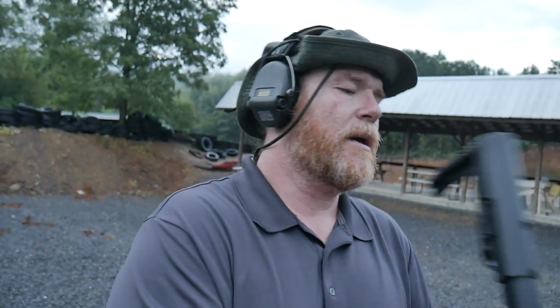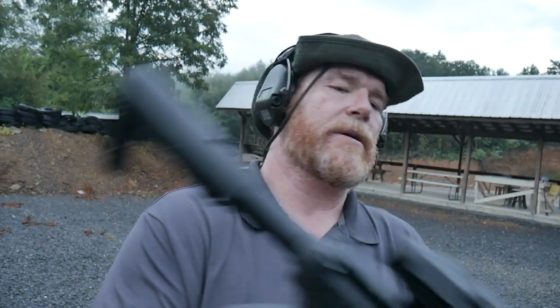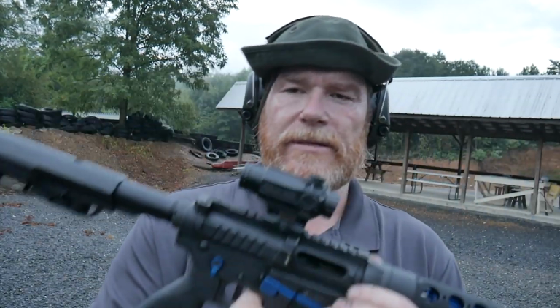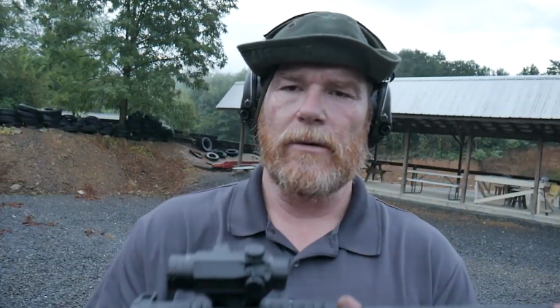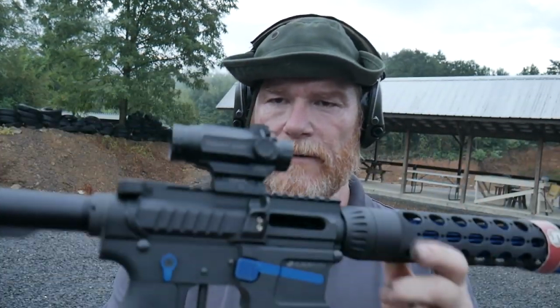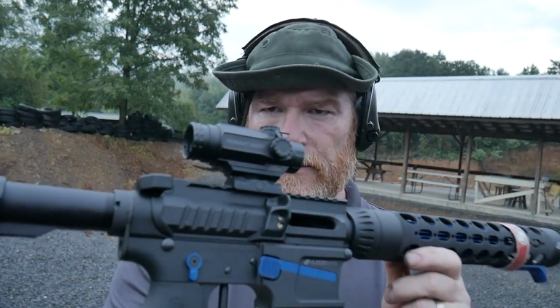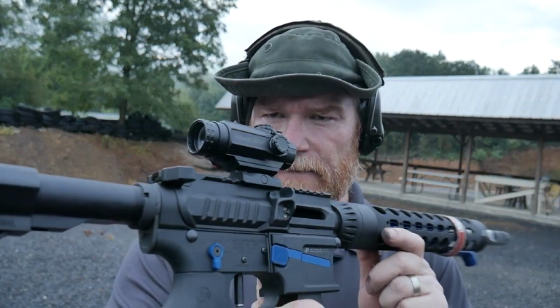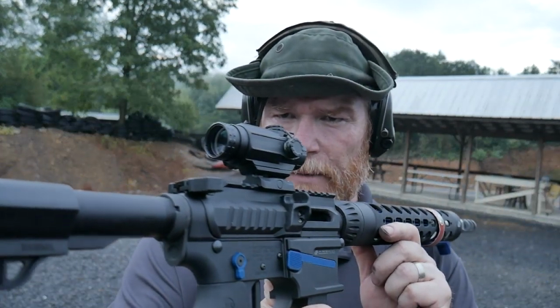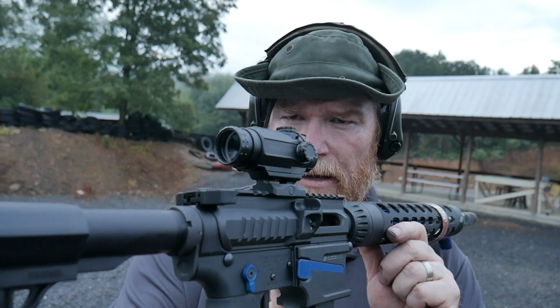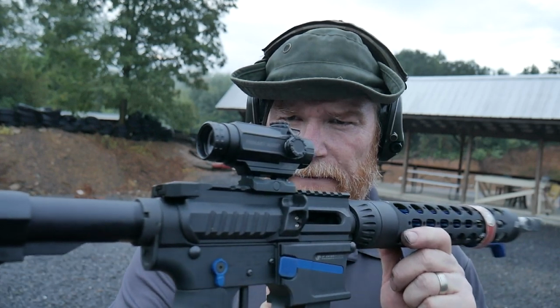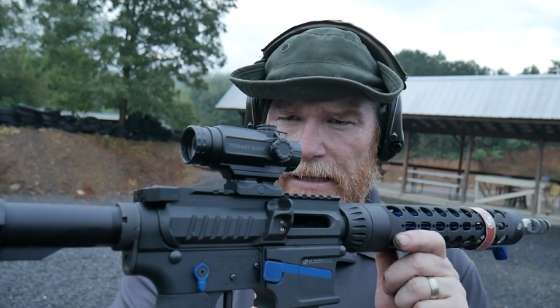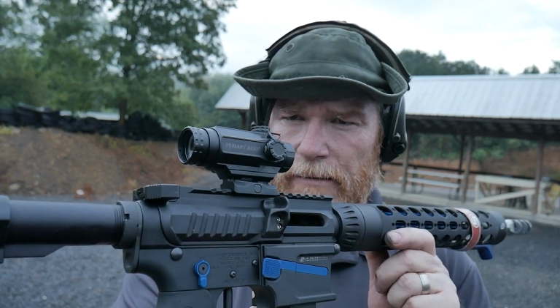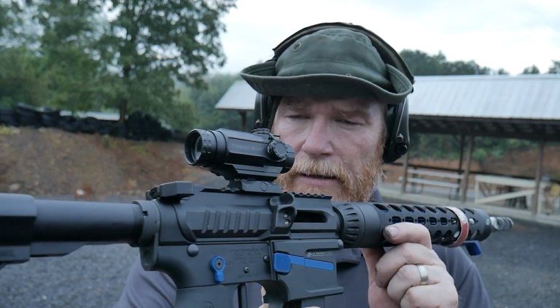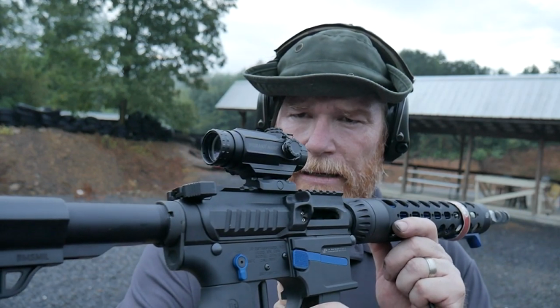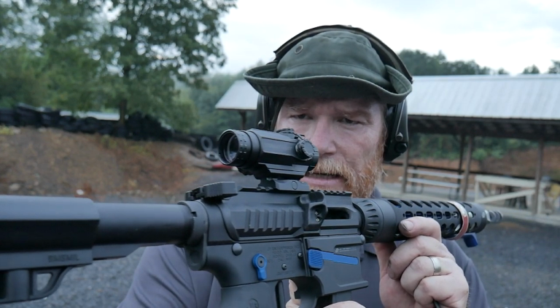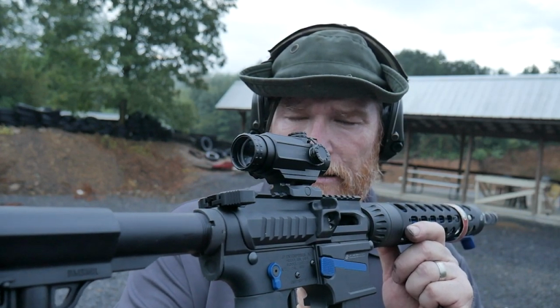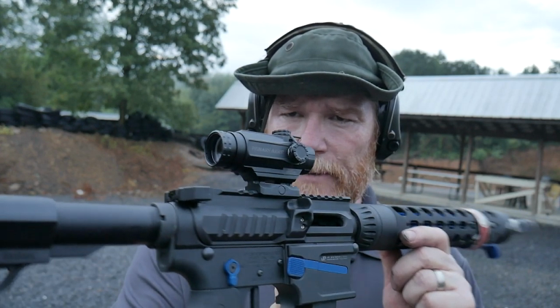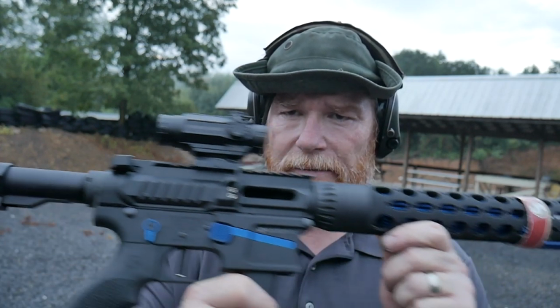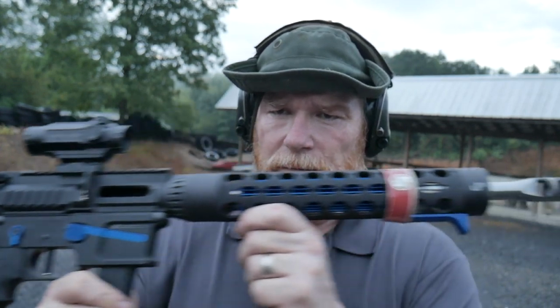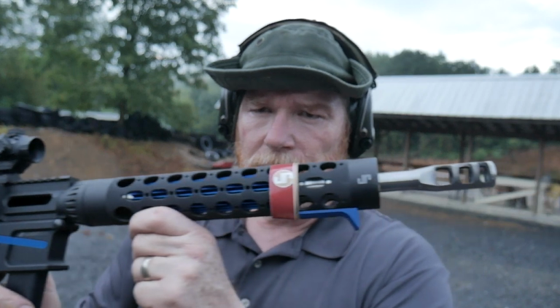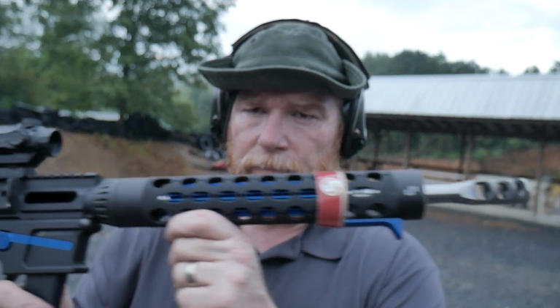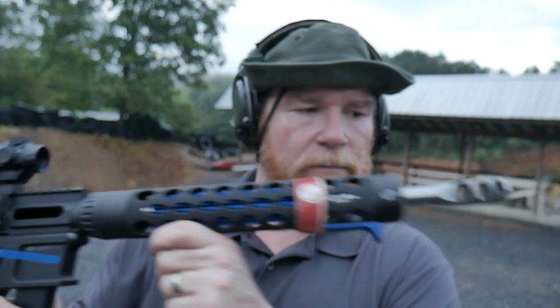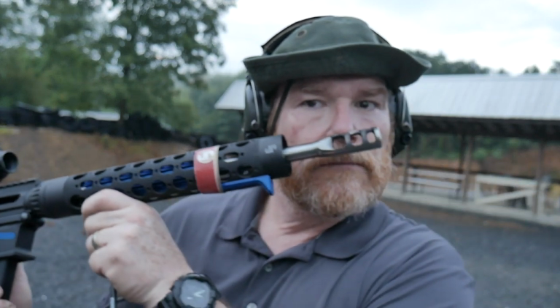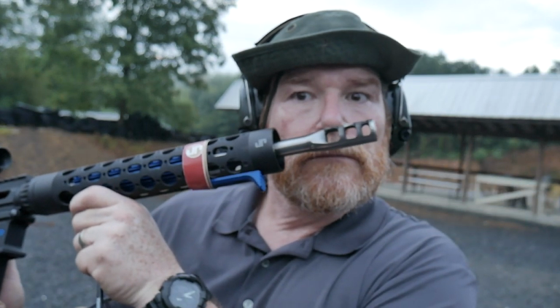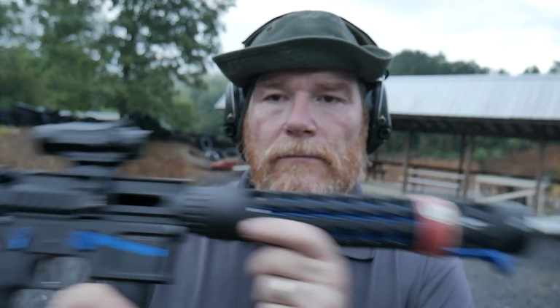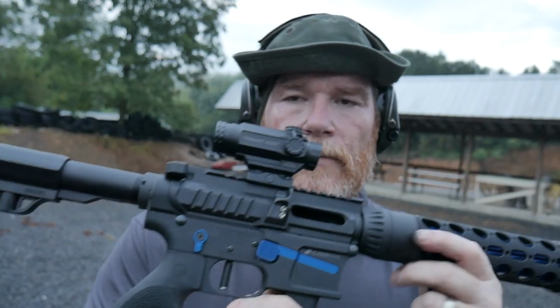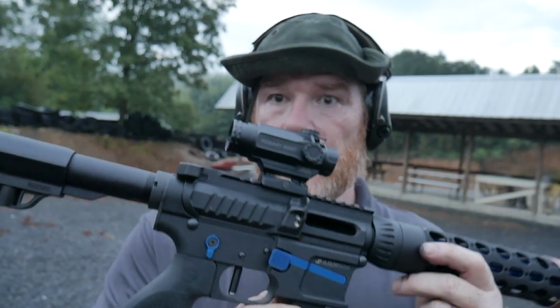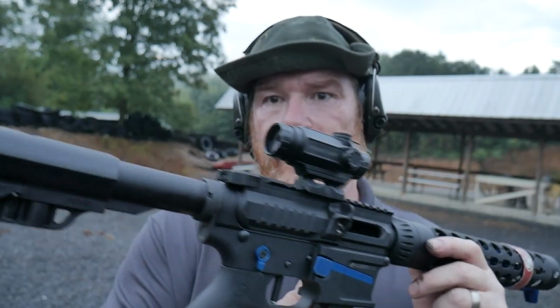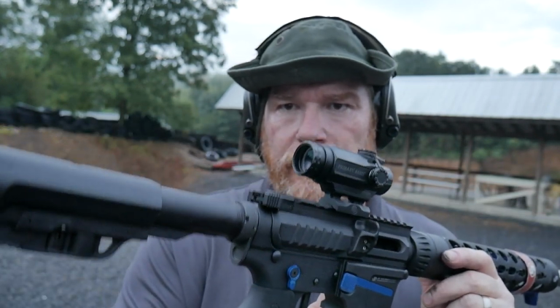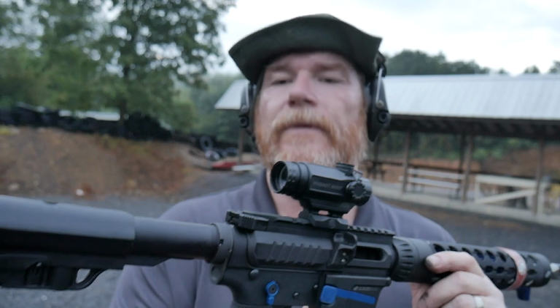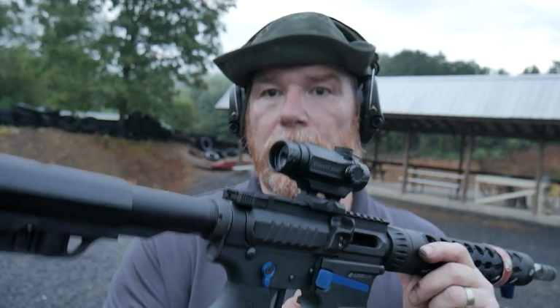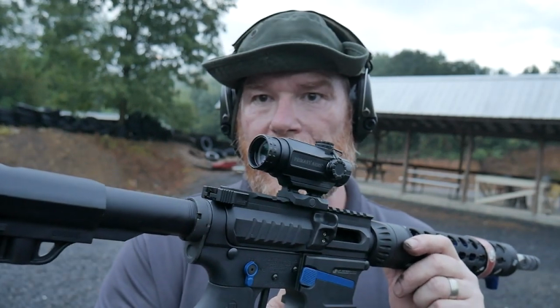God bless America, God bless the men and women in uniform 24/7 for our freedom. Freedom is not free. Look at that thing — that is a good-looking optic. Look at that rifle. Y'all be good, I'm out of here.